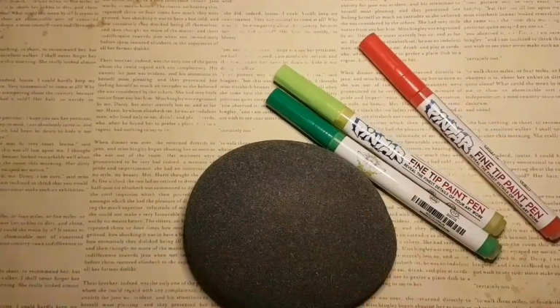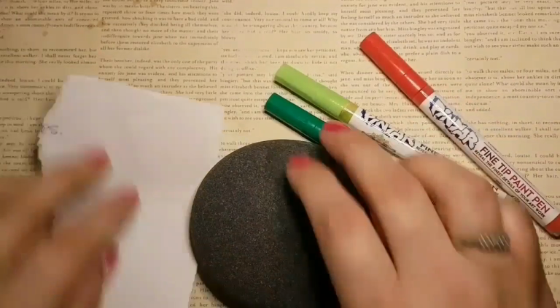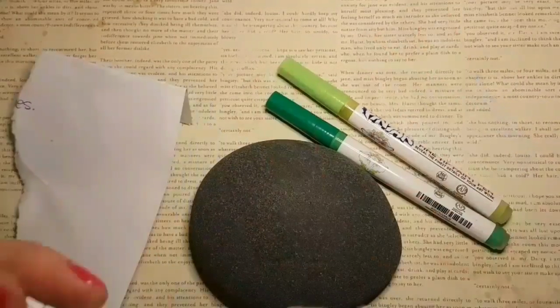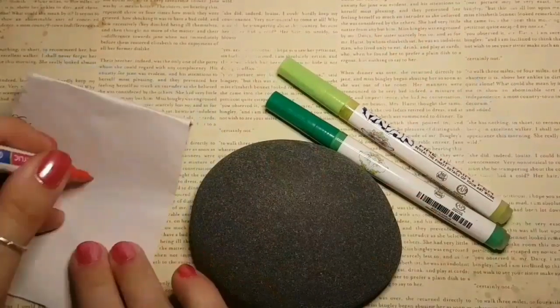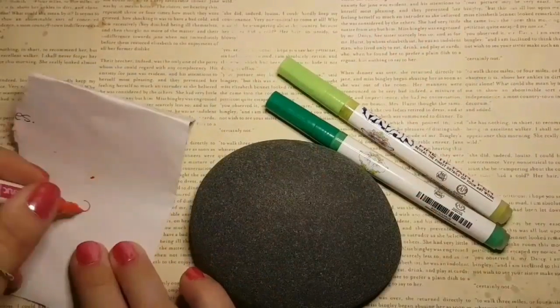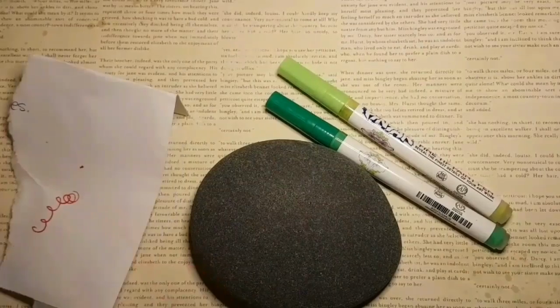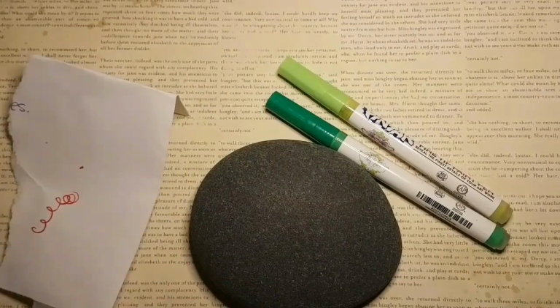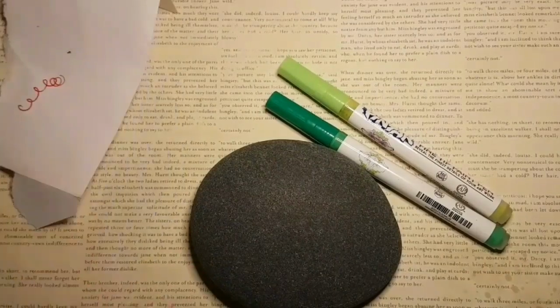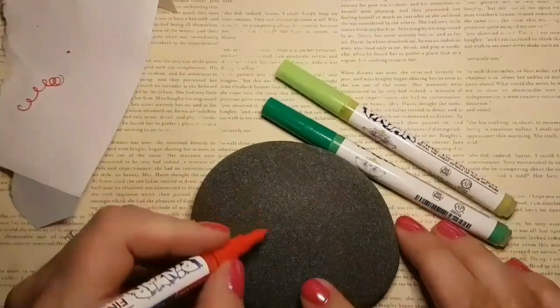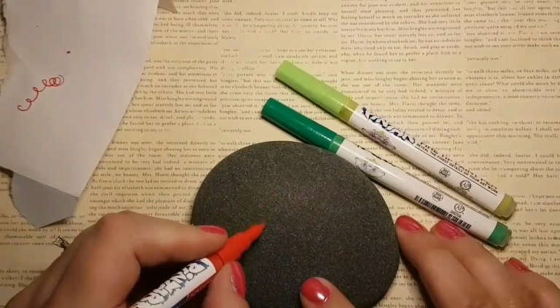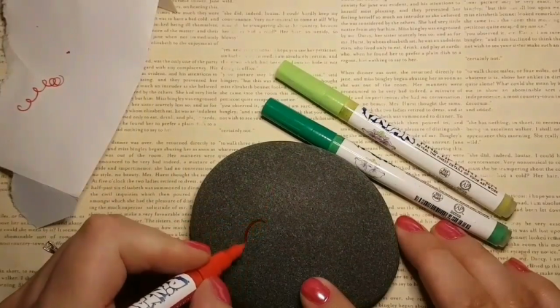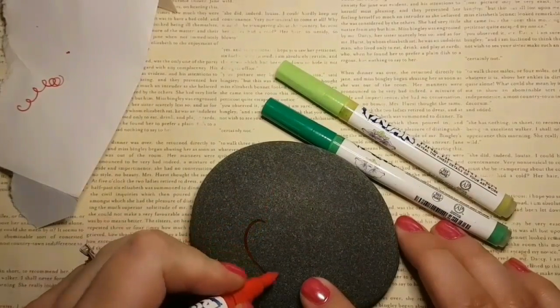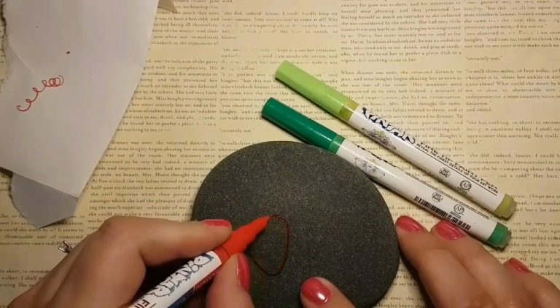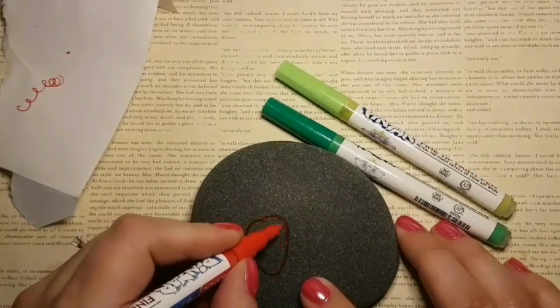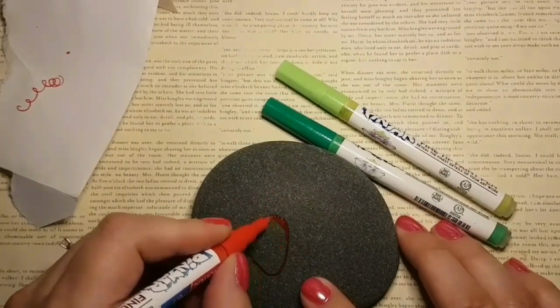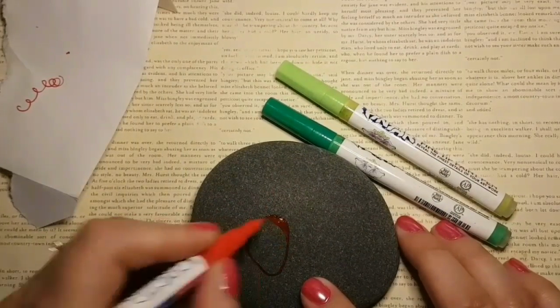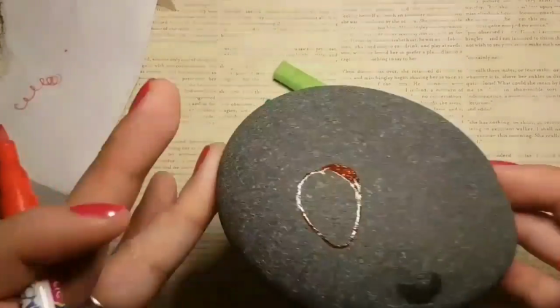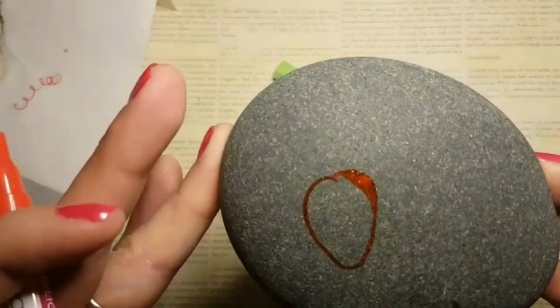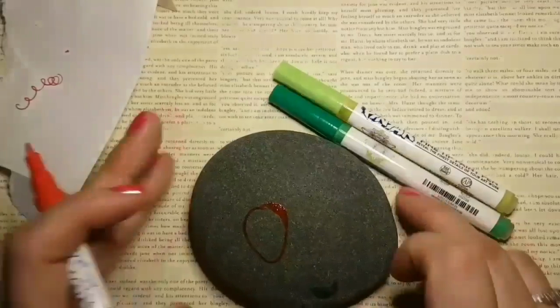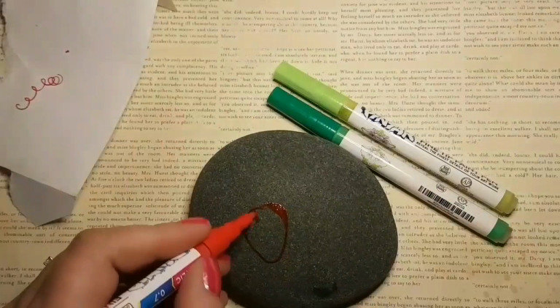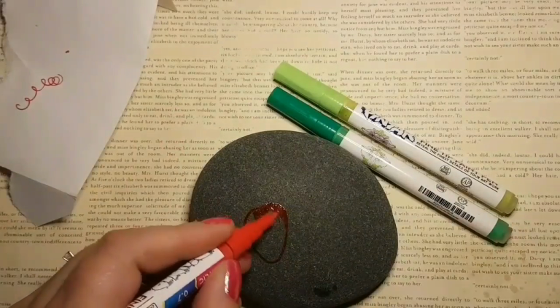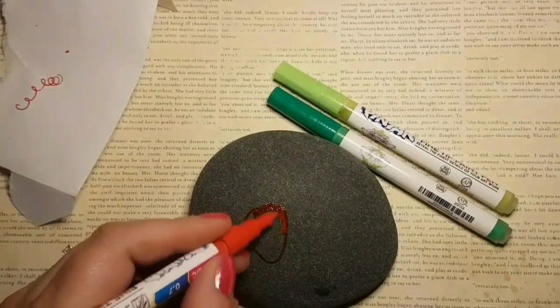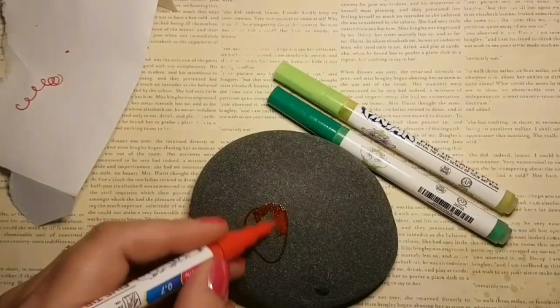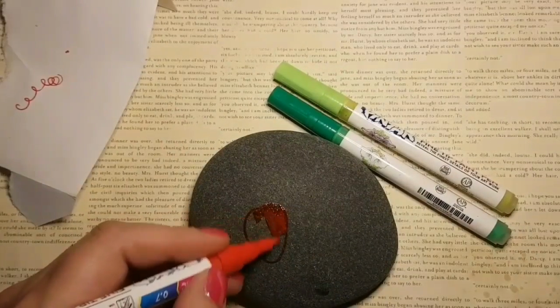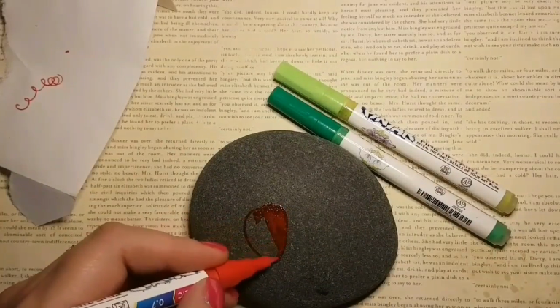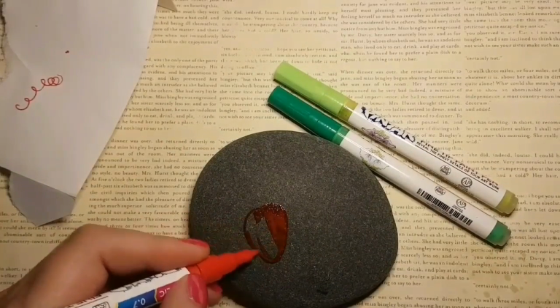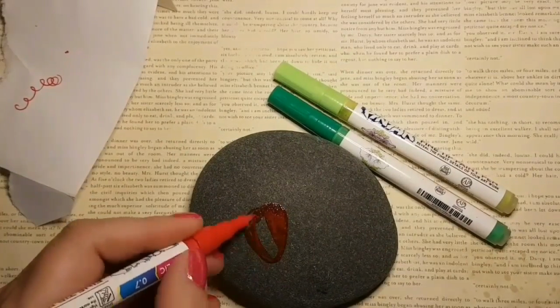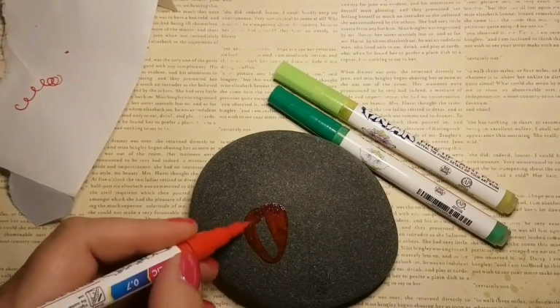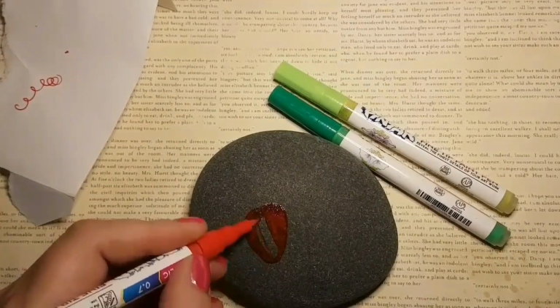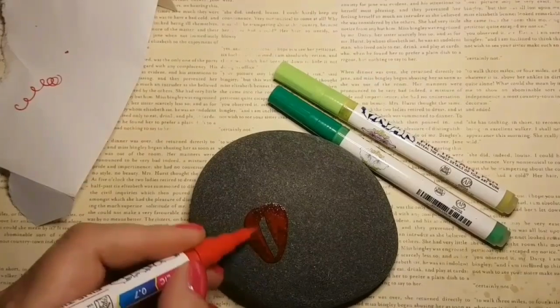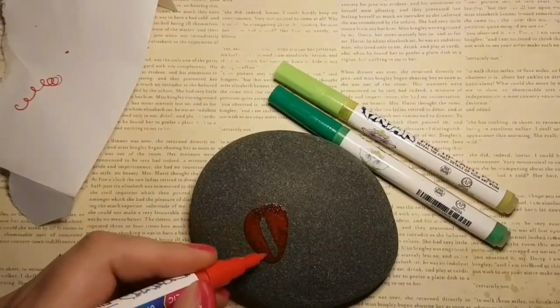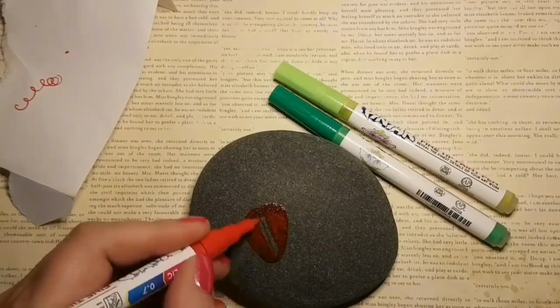Today I'm using a dark gray rock. You do need a piece of paper to start them off with. You've got to shake them vigorously, press them down, make the ink come to the tip. And then you're off to the races.